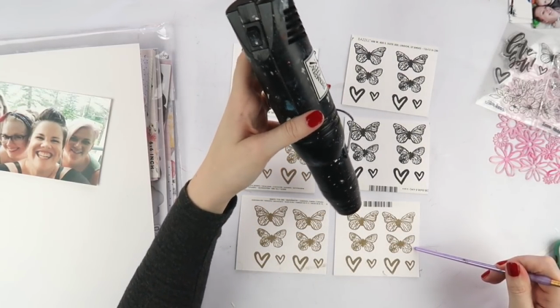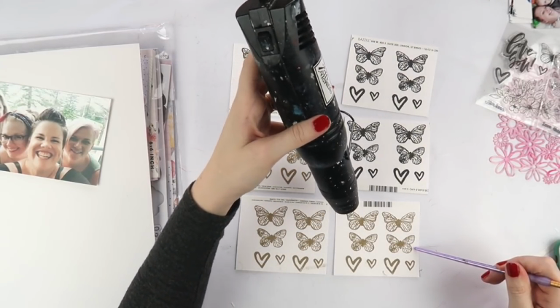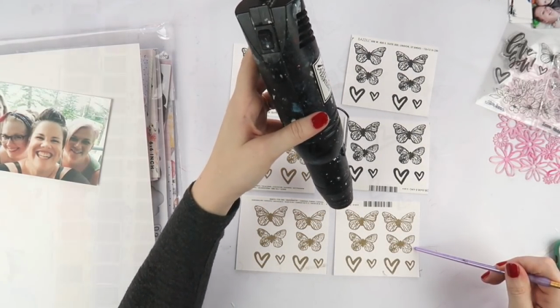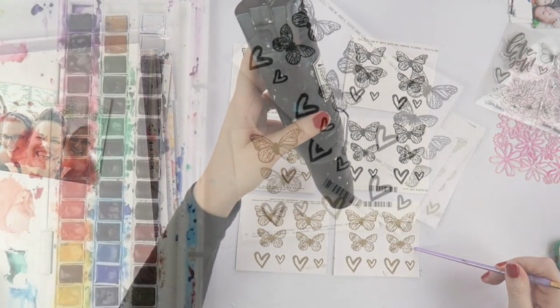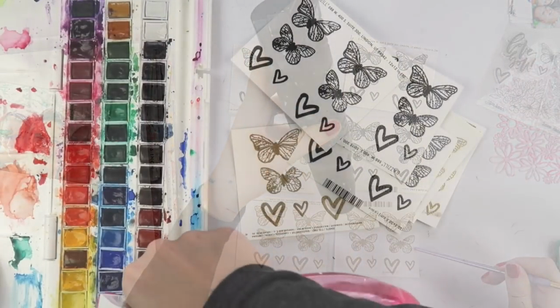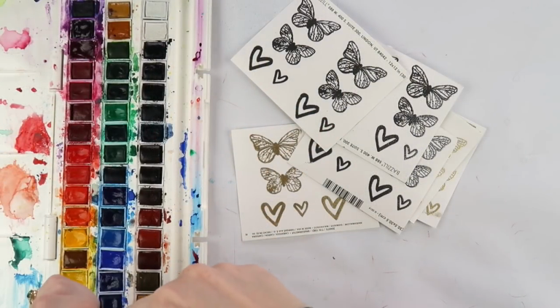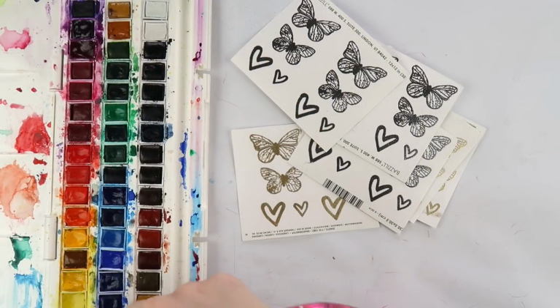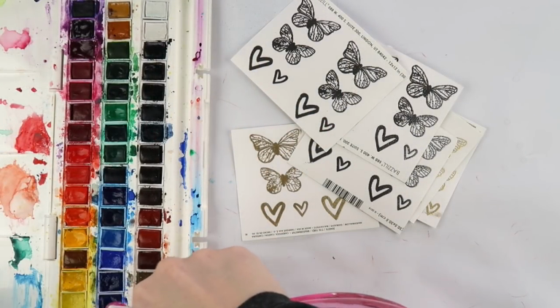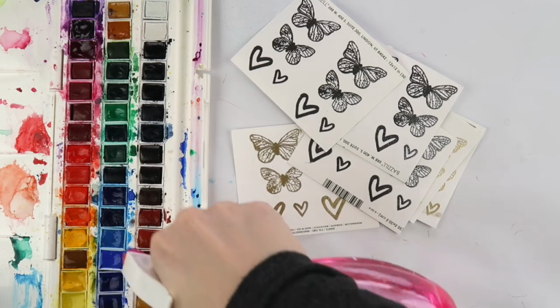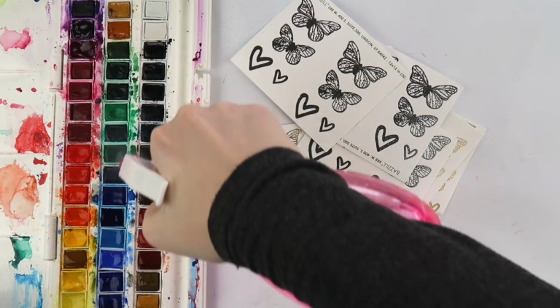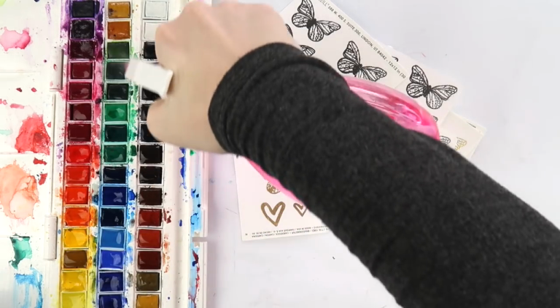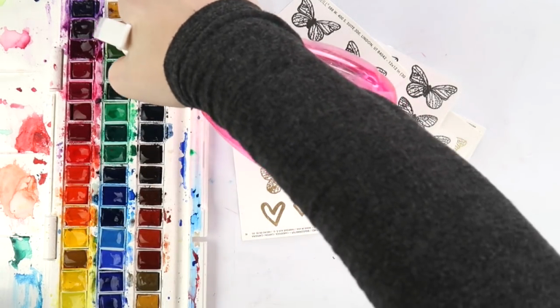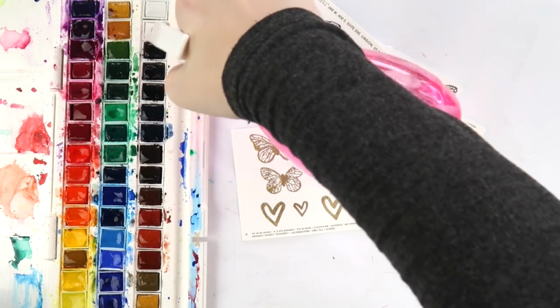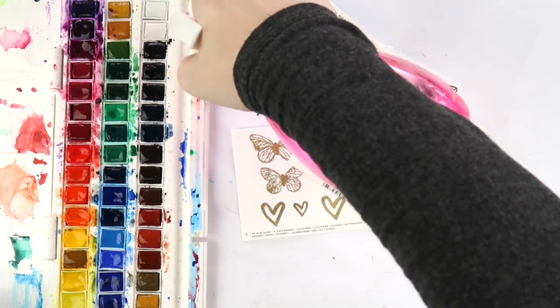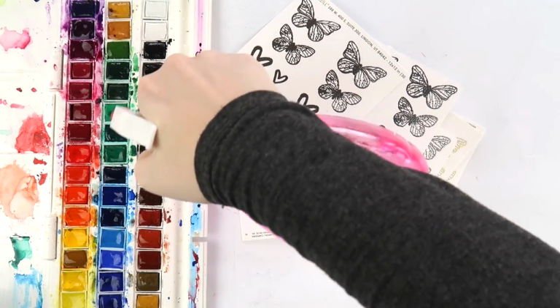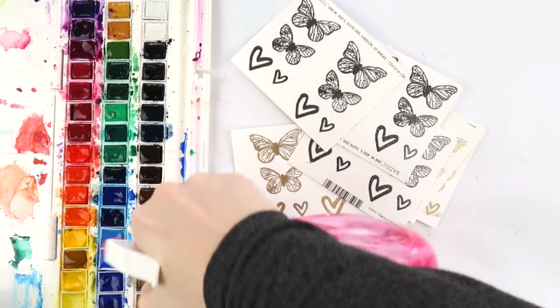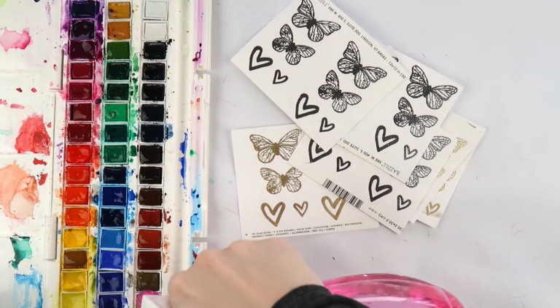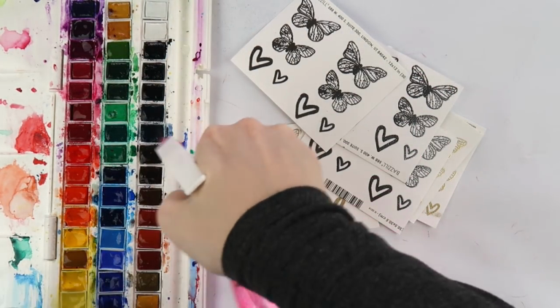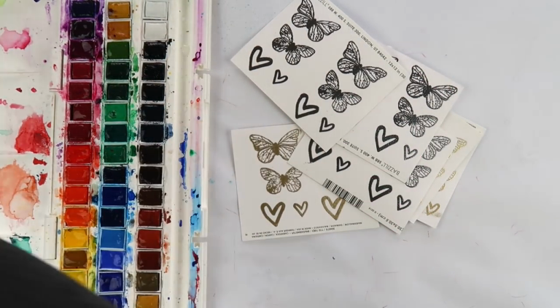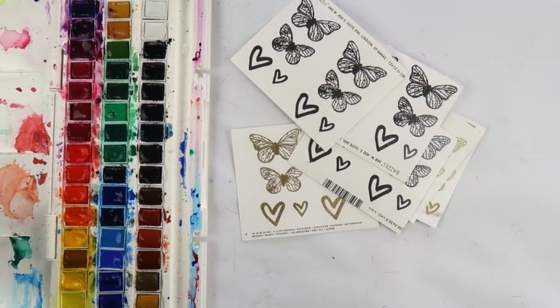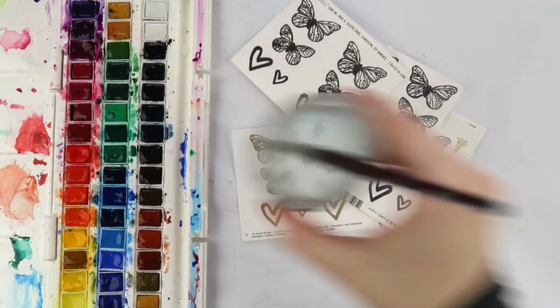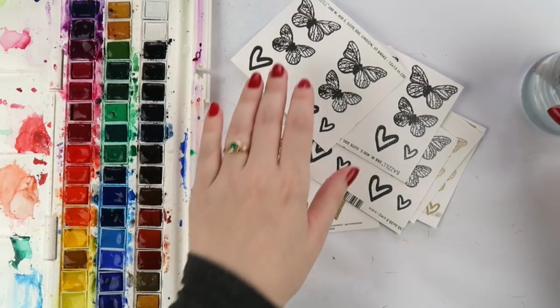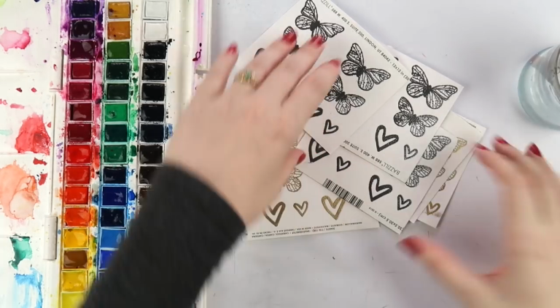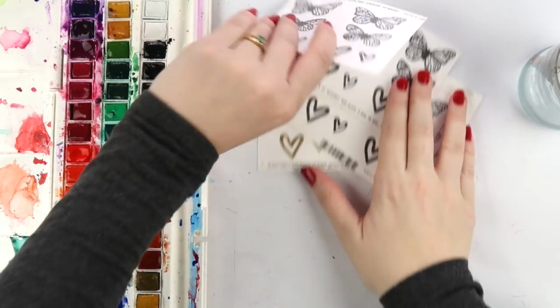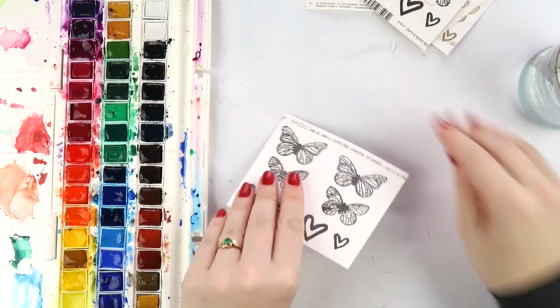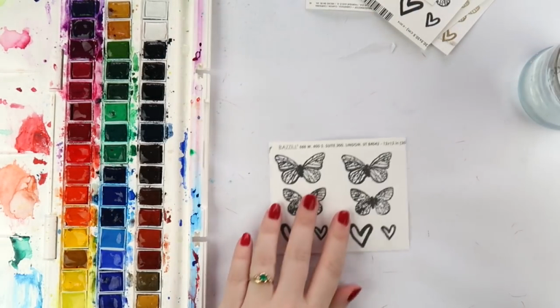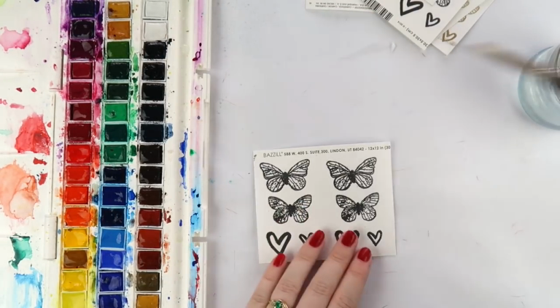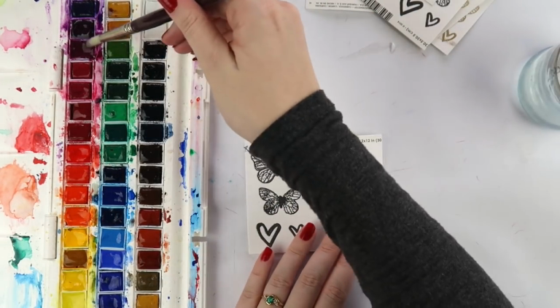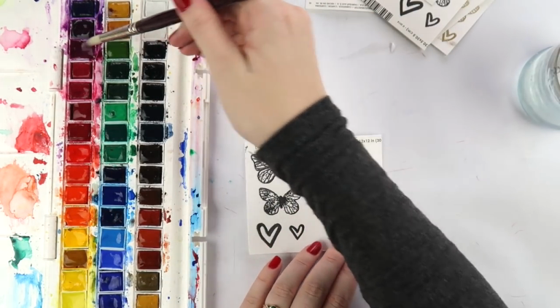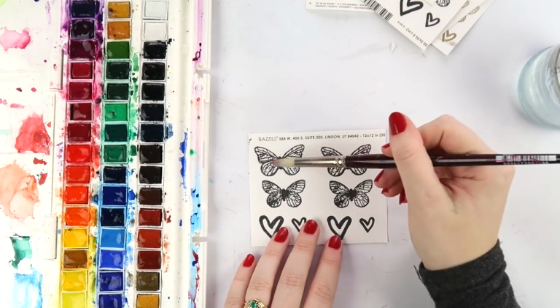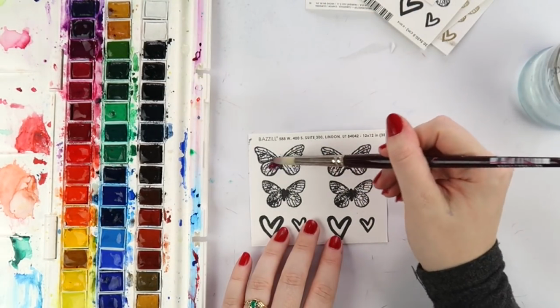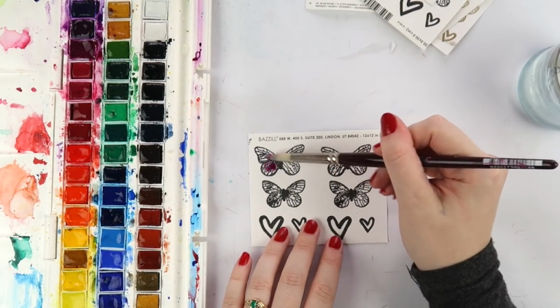I'm just embossing here, and if you want a video more on how to emboss, do let me know. Basically you just put the stamp in a special stamp pad, stamp it on, put some powder on, heat it up, and you're good to go.